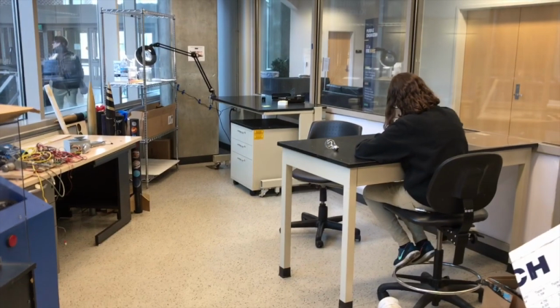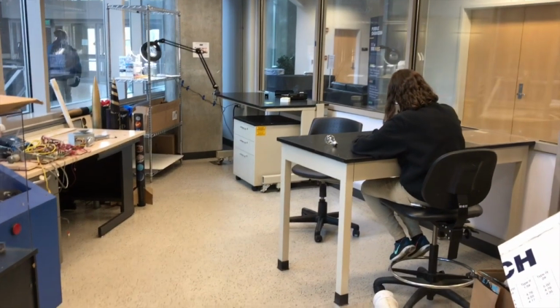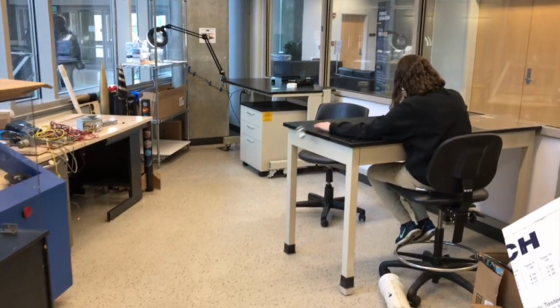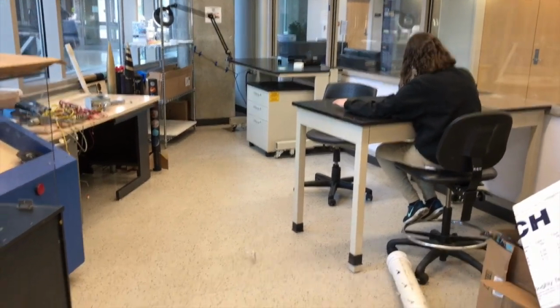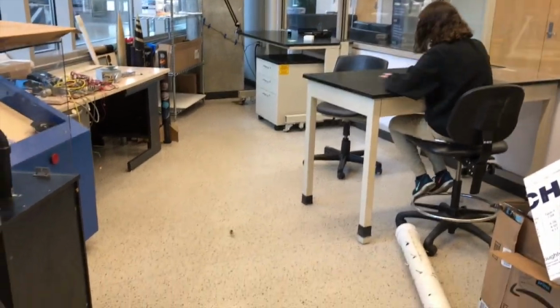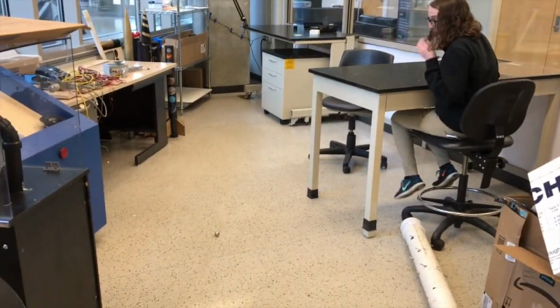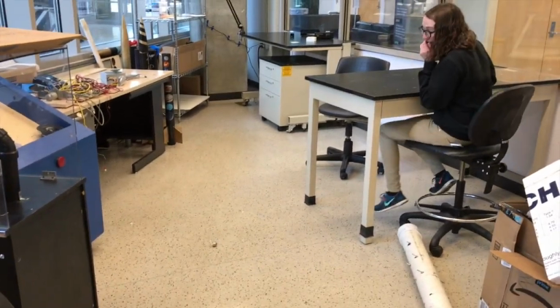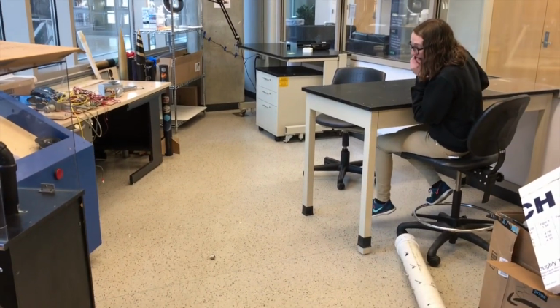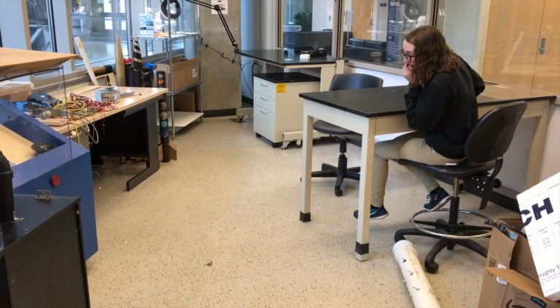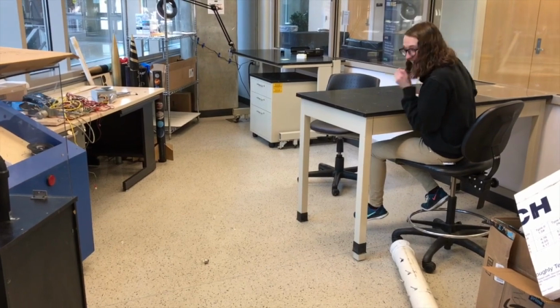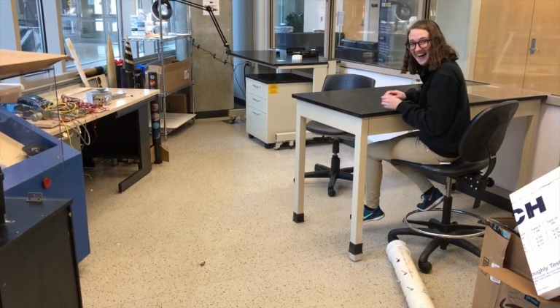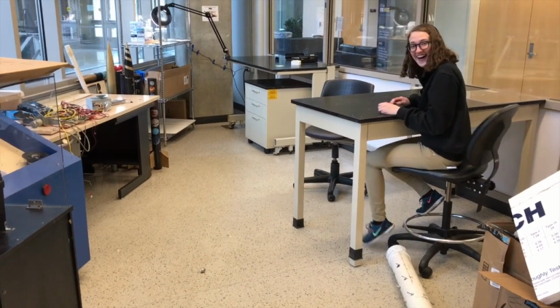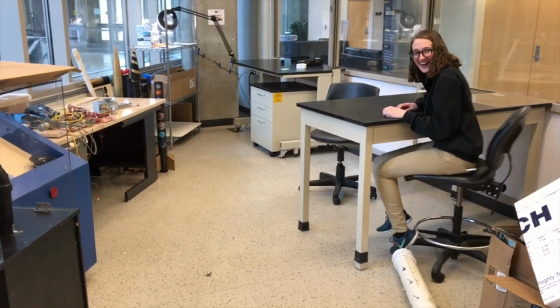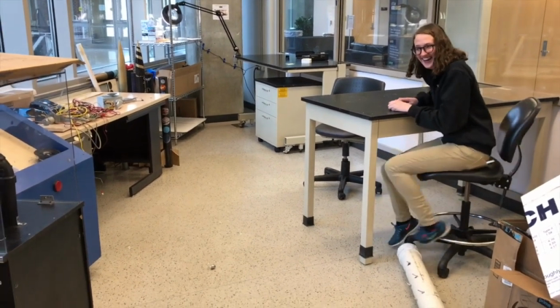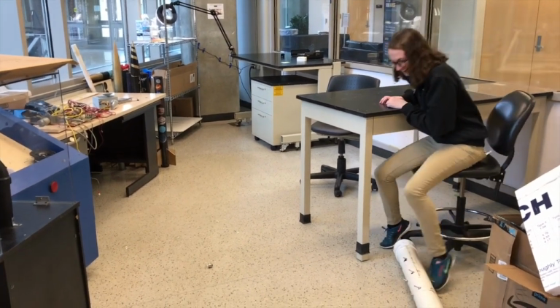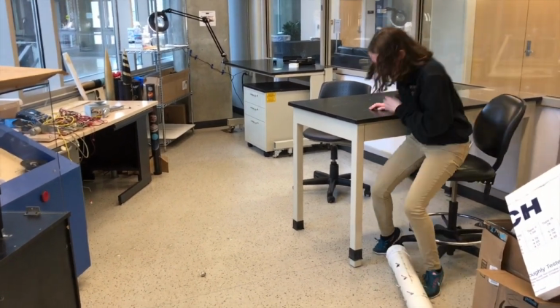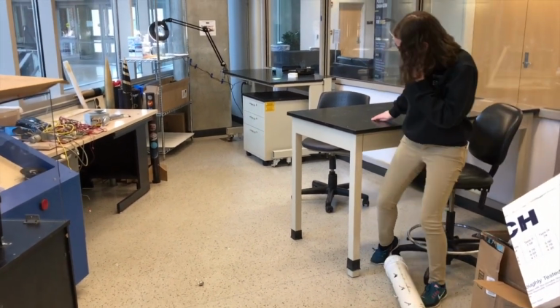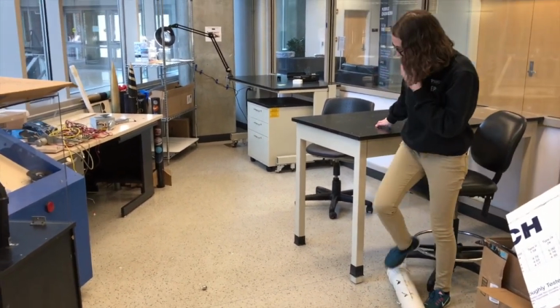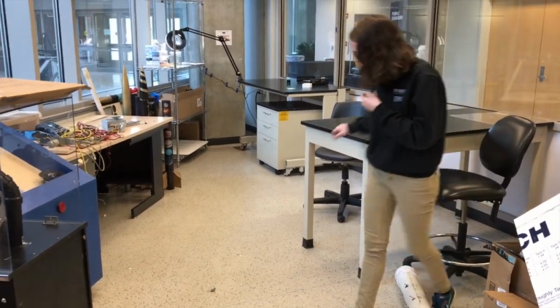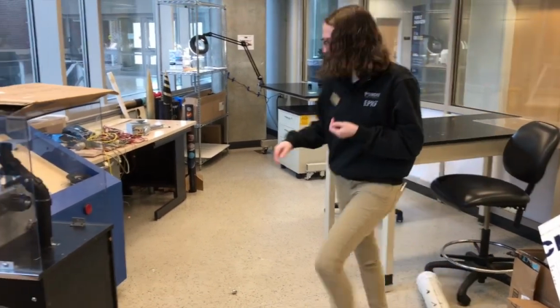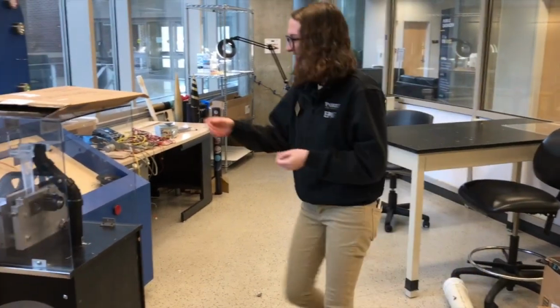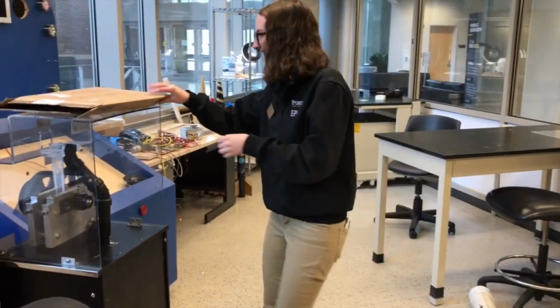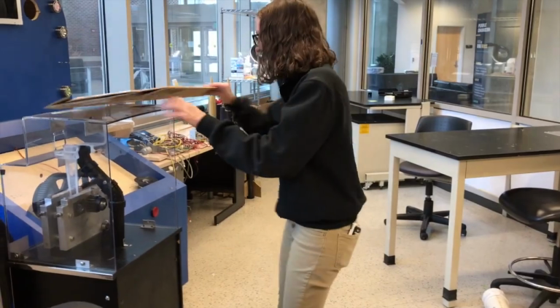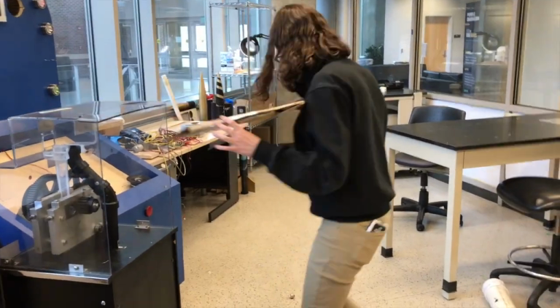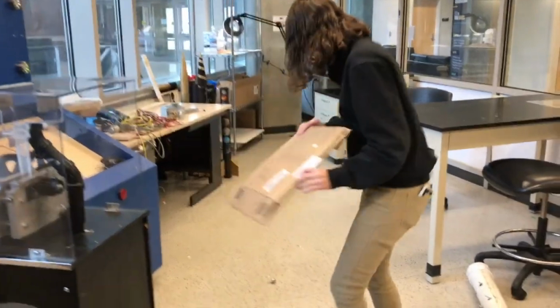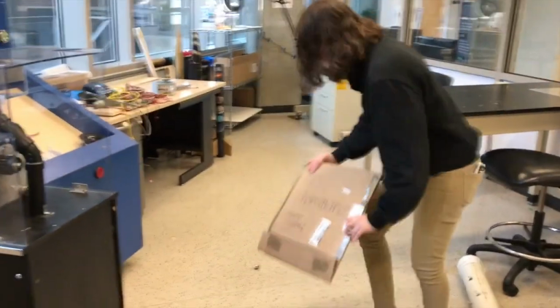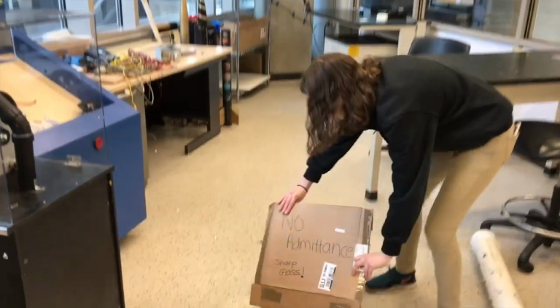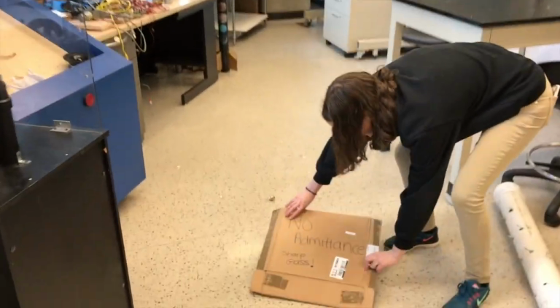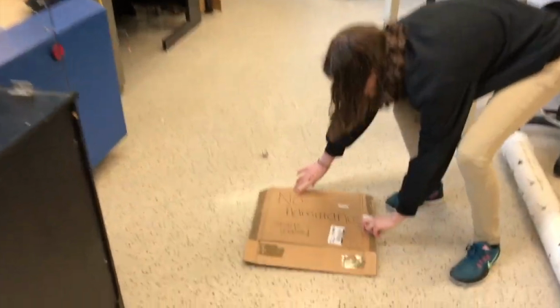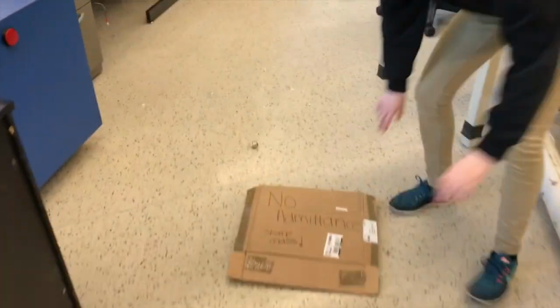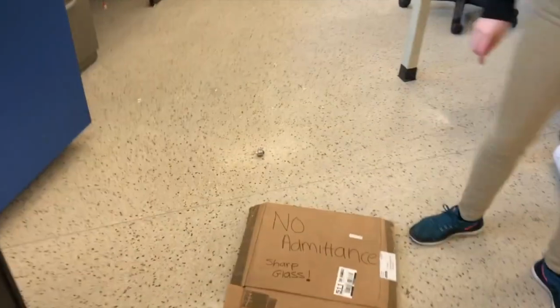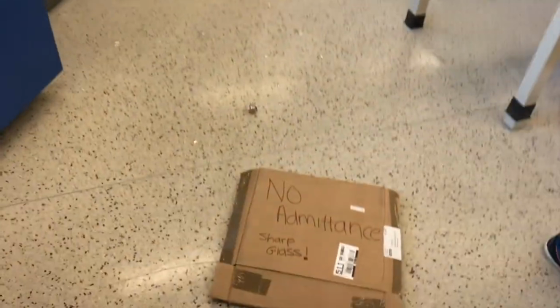Everyone makes mistakes. In EPICS we know that mistakes happen. If an accident happens, put a no admittance sign detailing the hazard. Do not move the hazard. Immediately report all accidents to the lab manager Jorge.